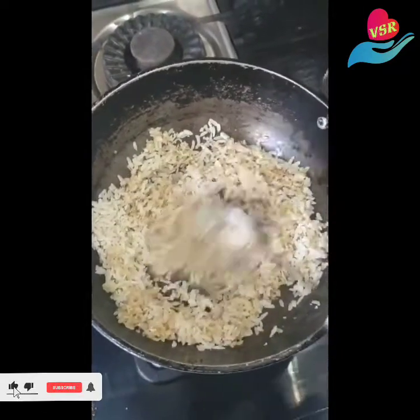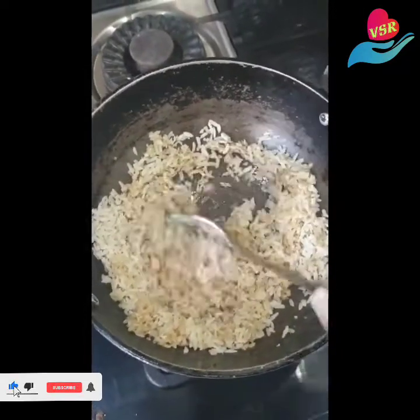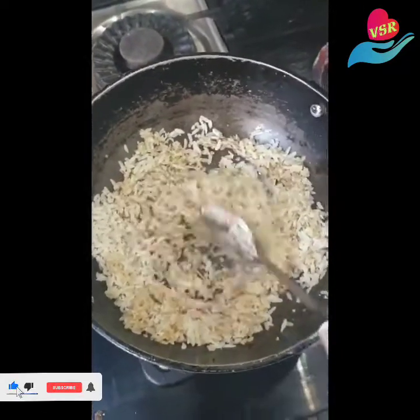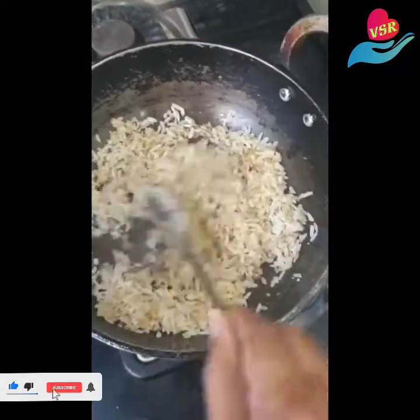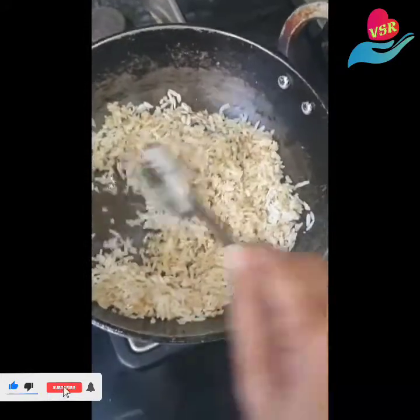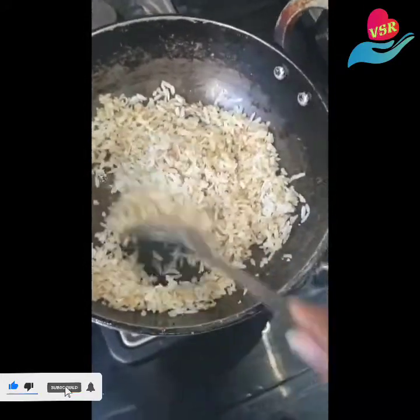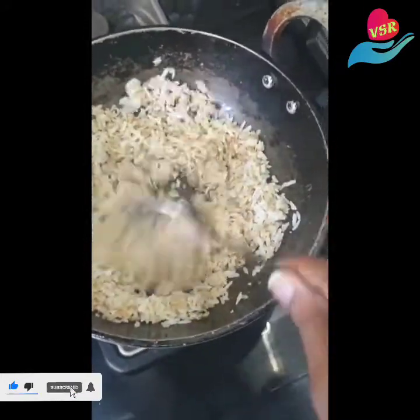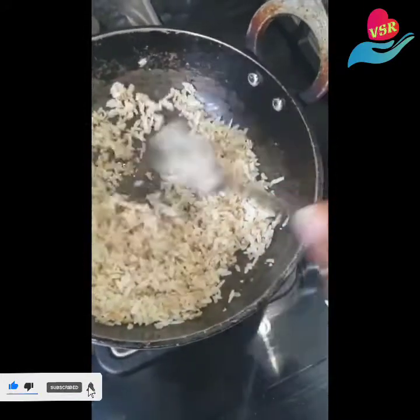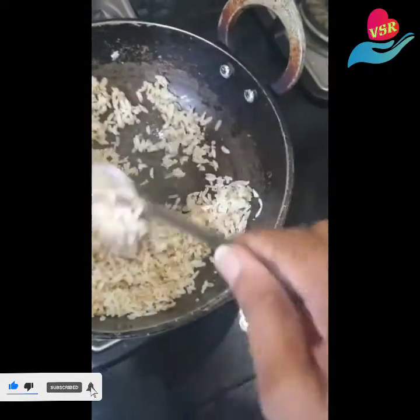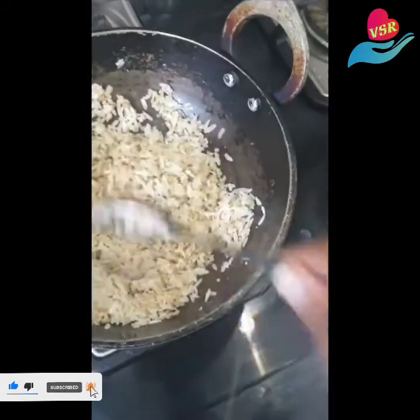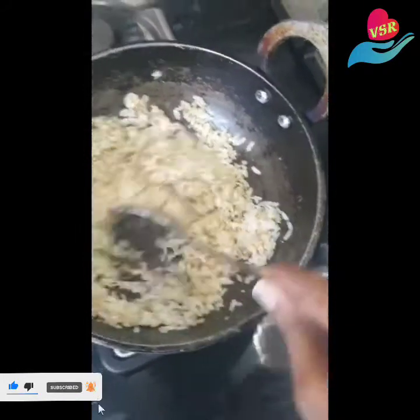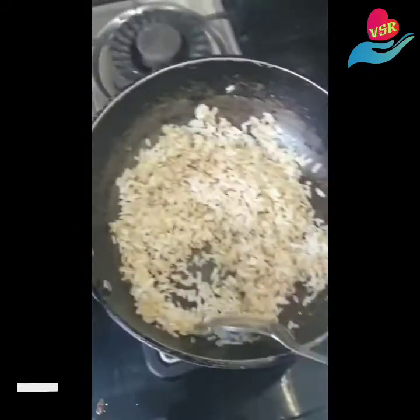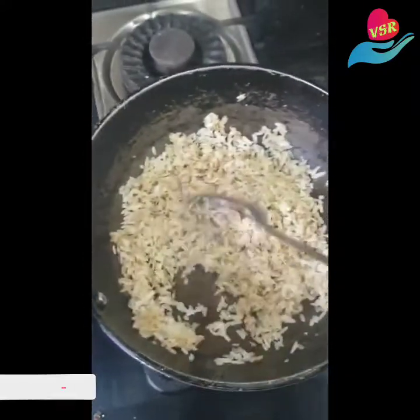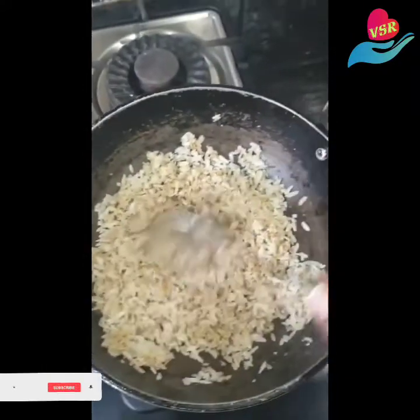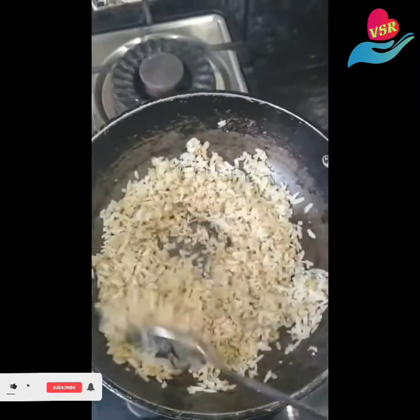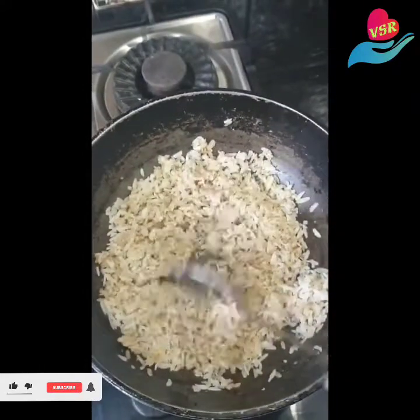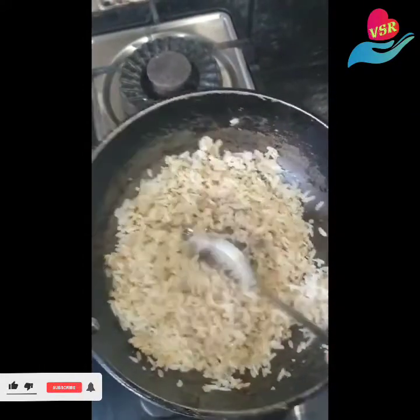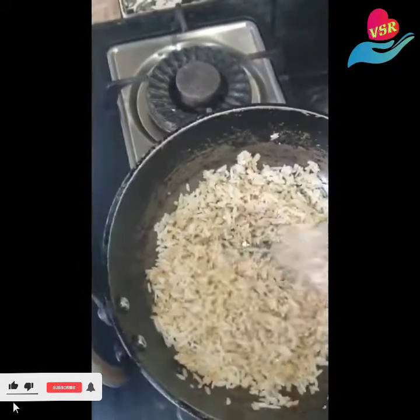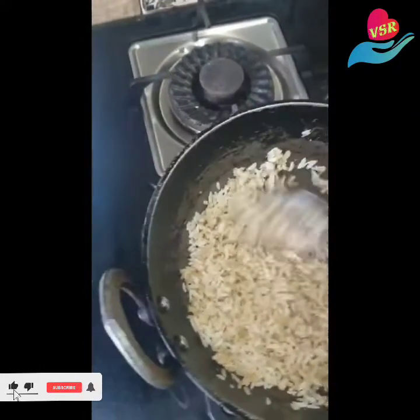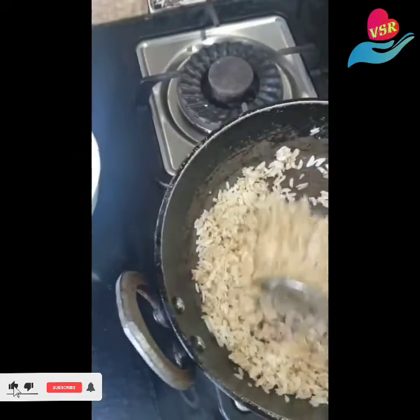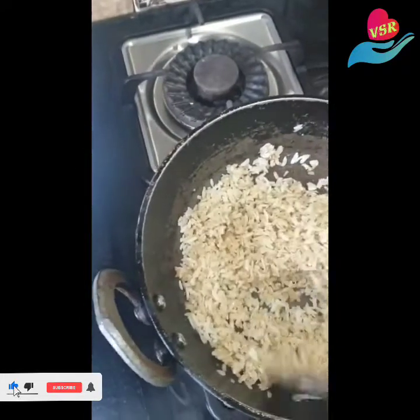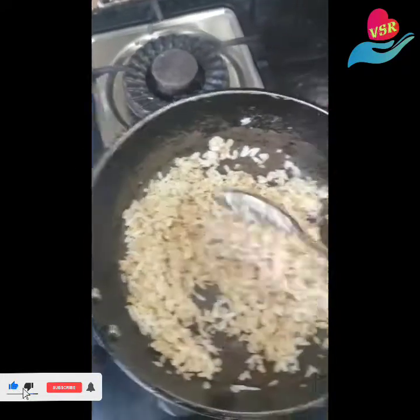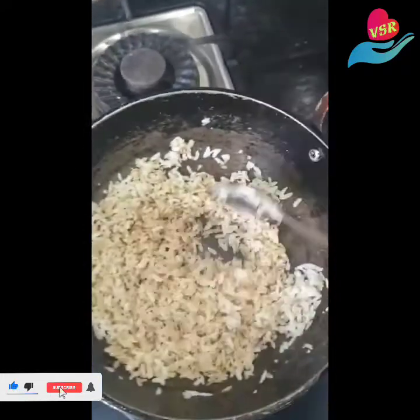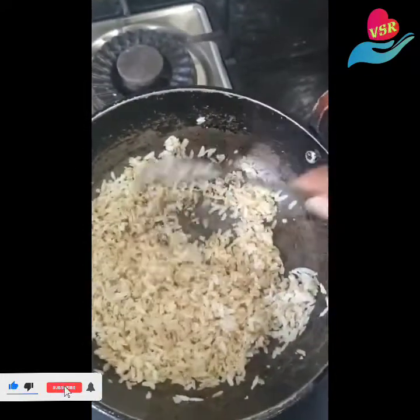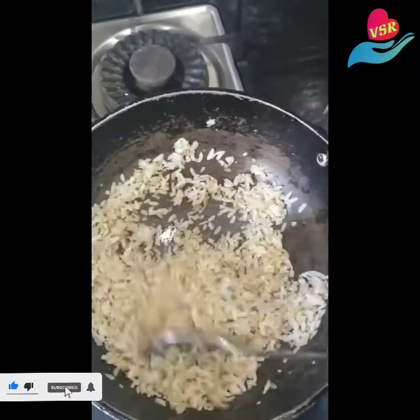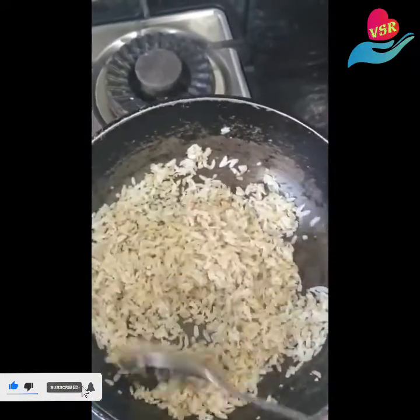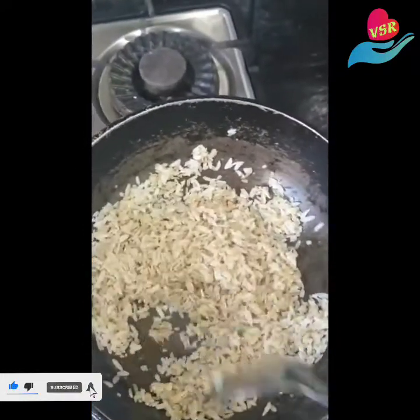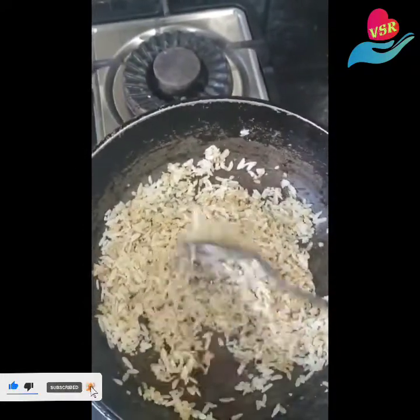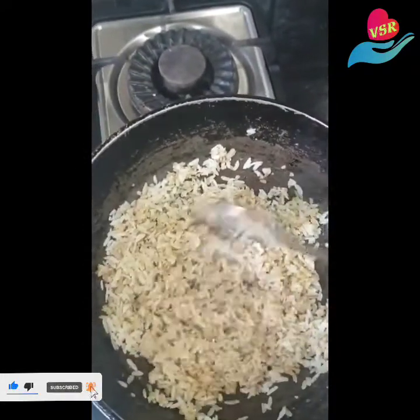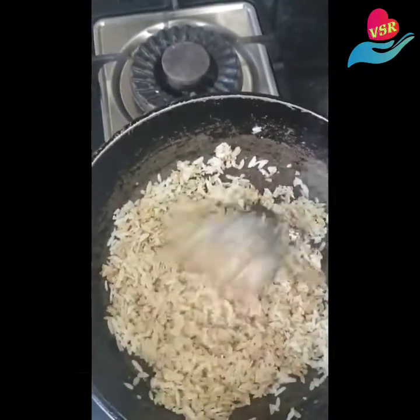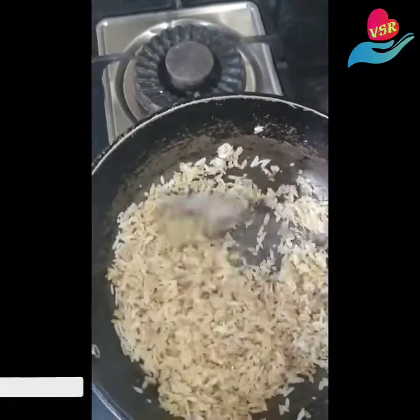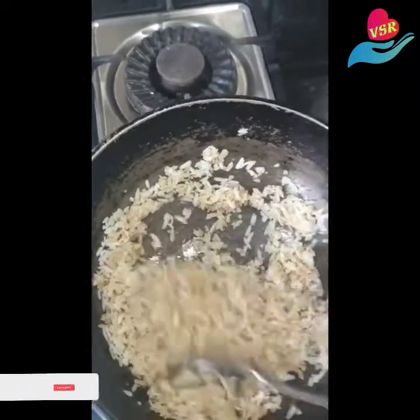After transferring the aval into the ghee, I'm just giving it a stir. I'll do this for a minute or two until it changes color, and you can actually let out a nice aroma.